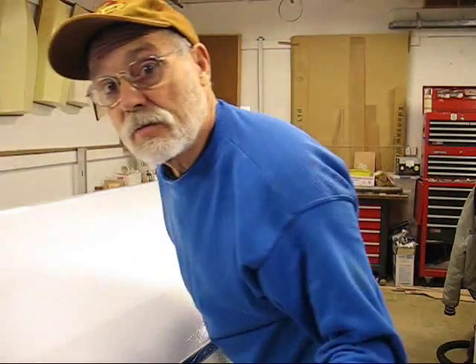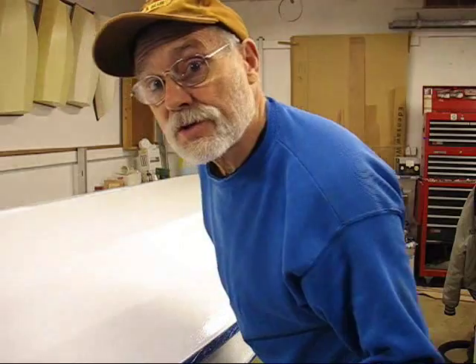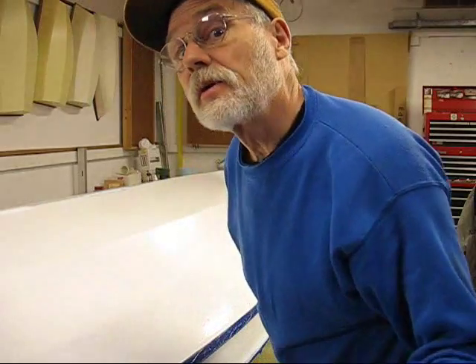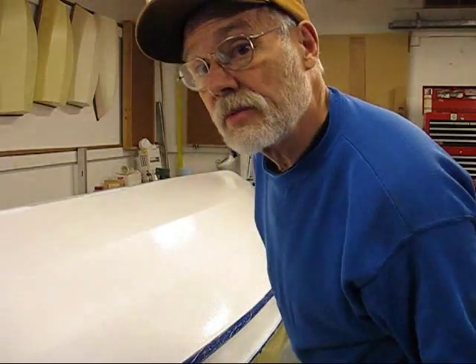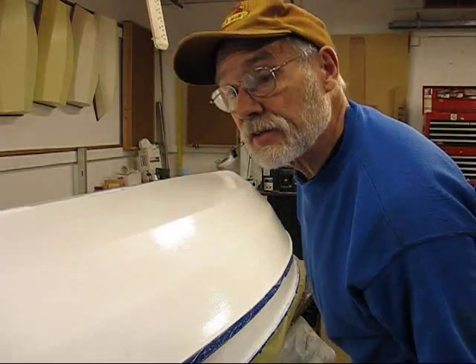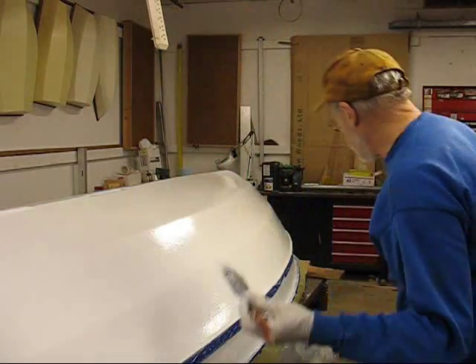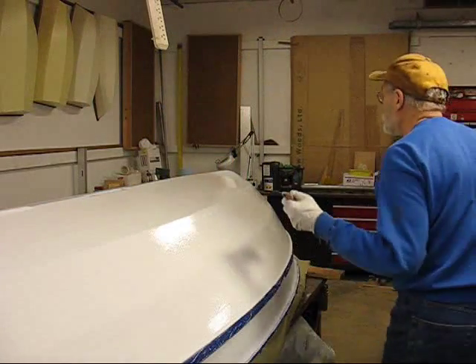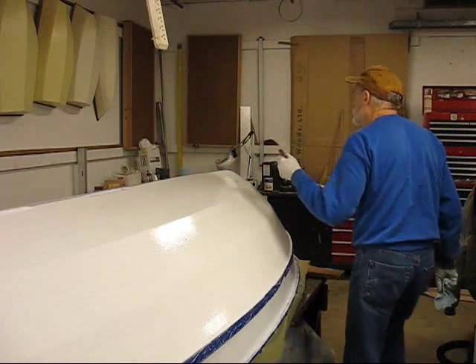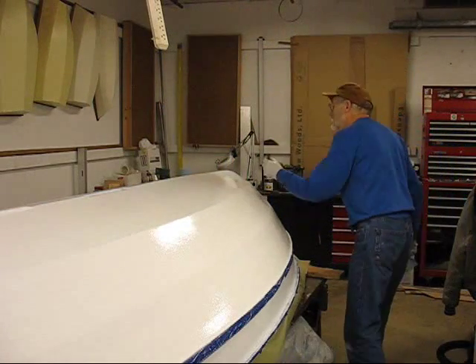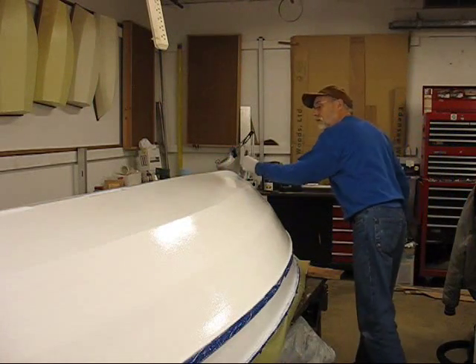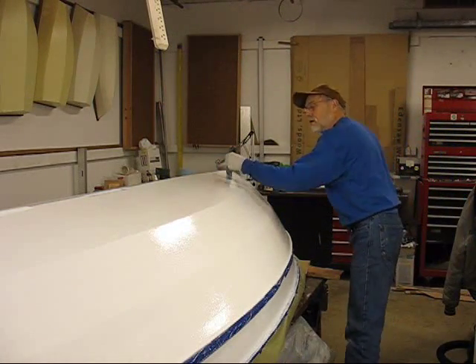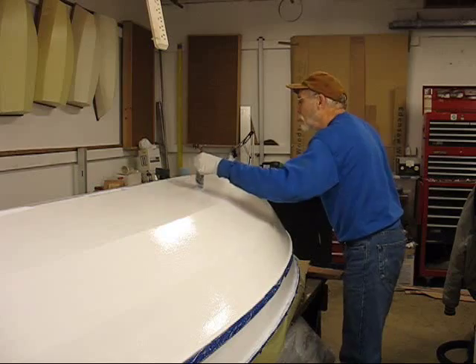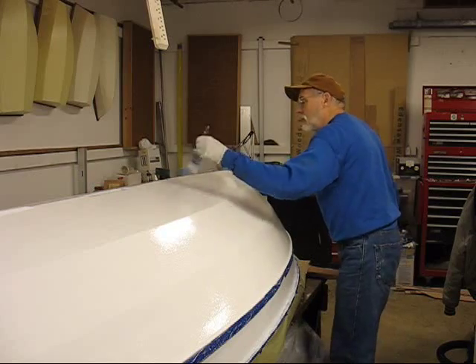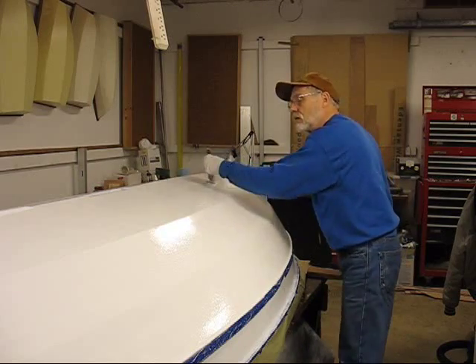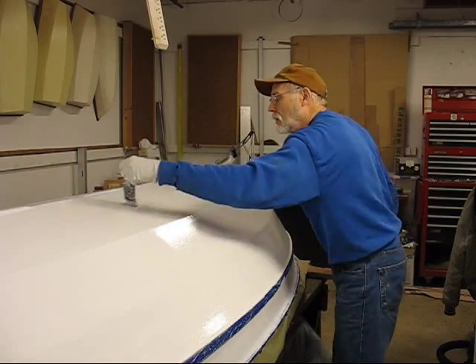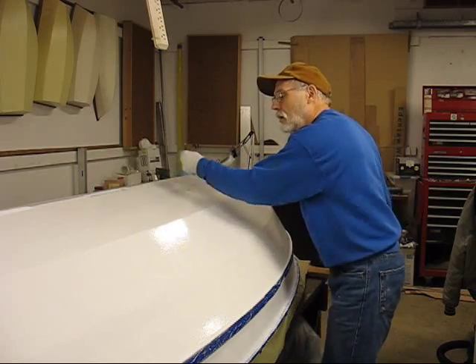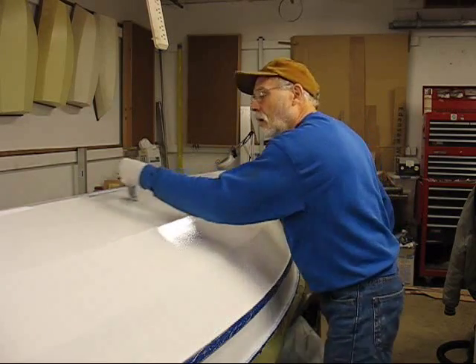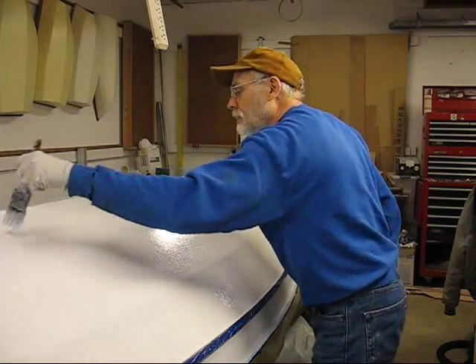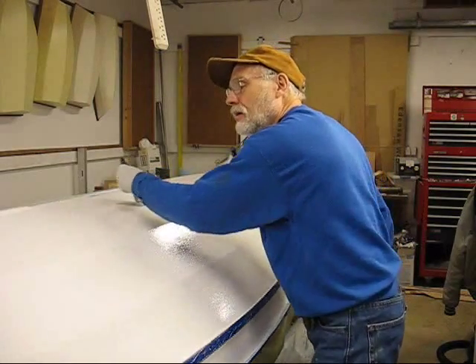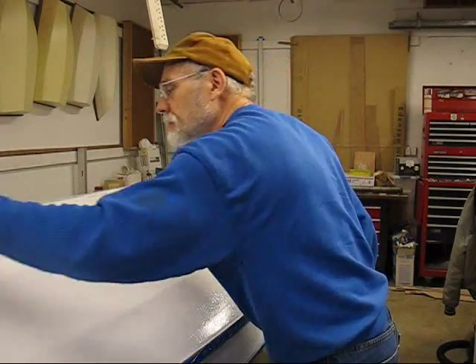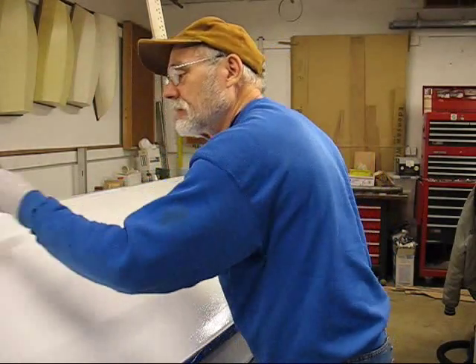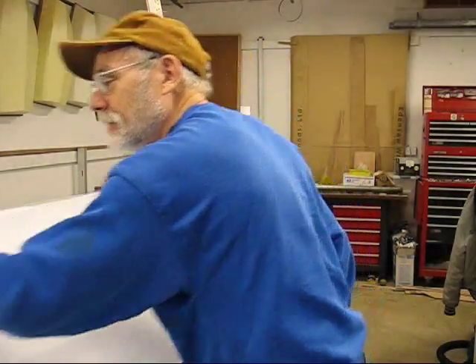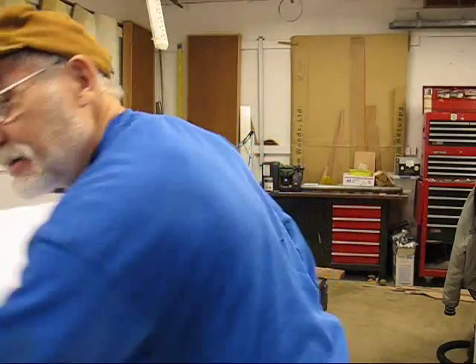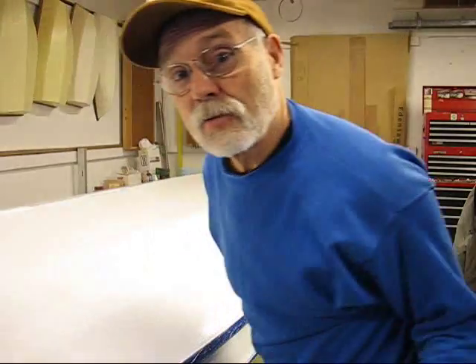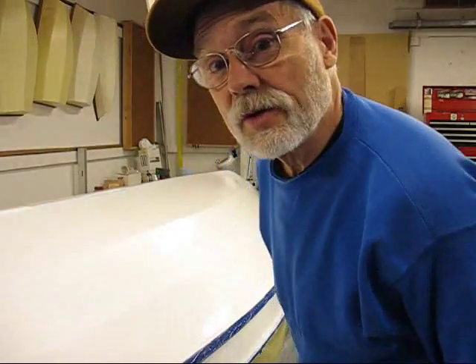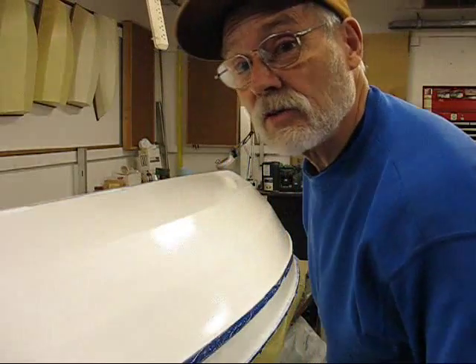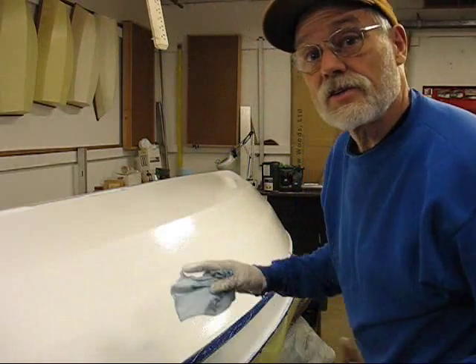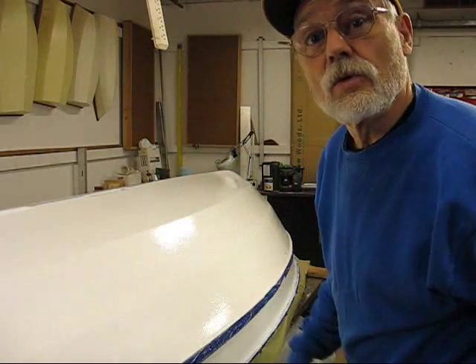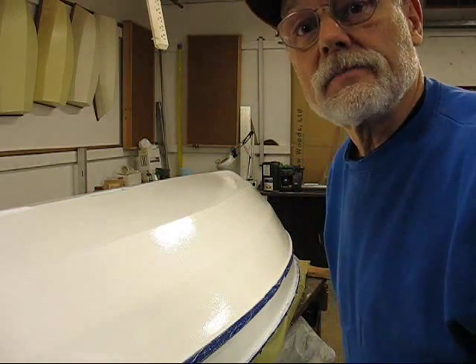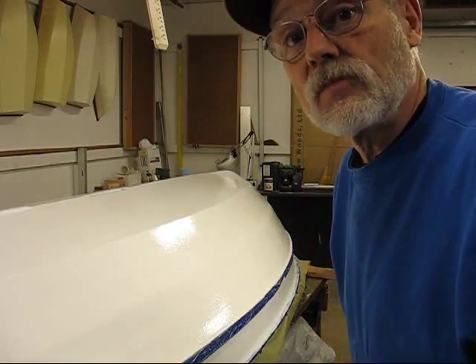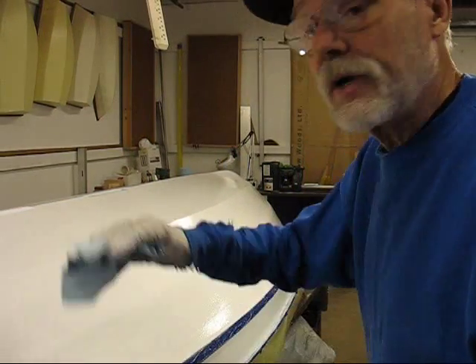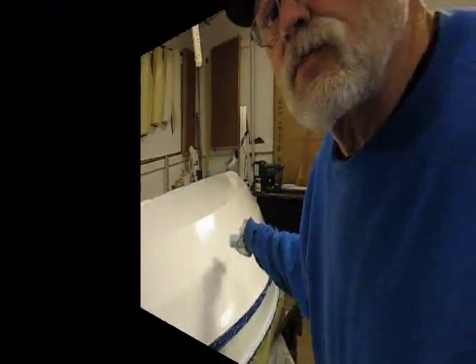I'll be the first to claim that I am not an excellent painter — never have been, never really want to be. So let me get this done; we'll come back. That's just basically more coats.